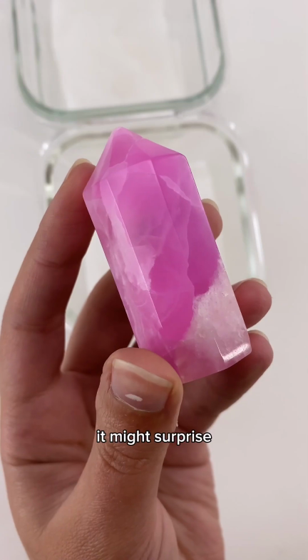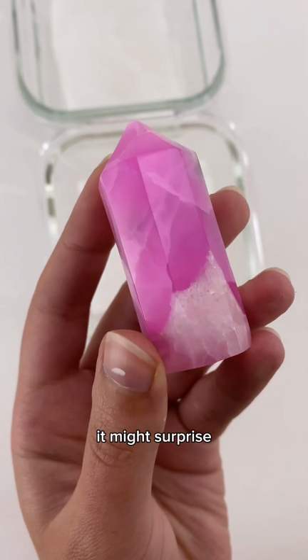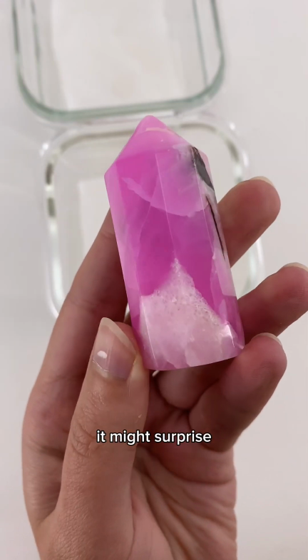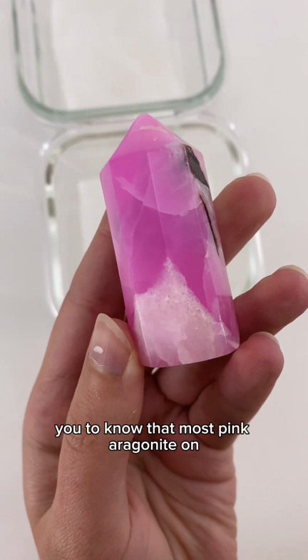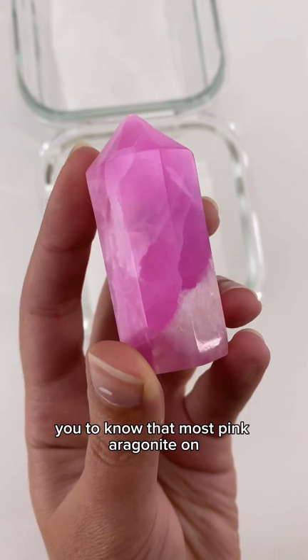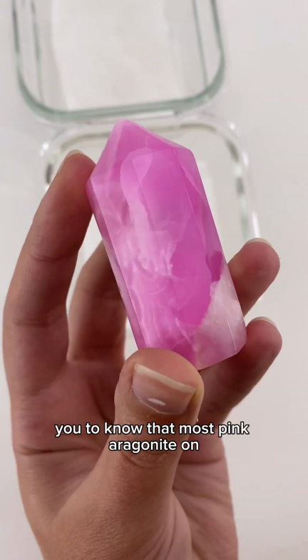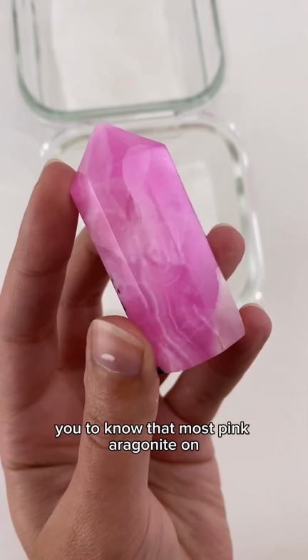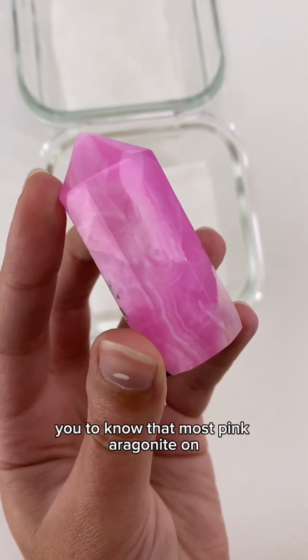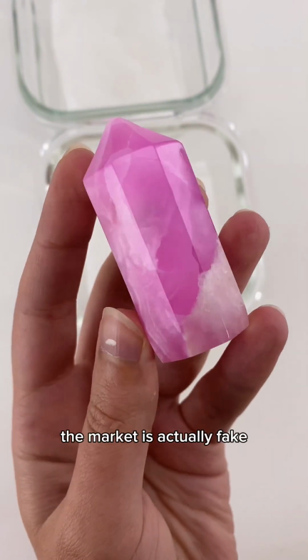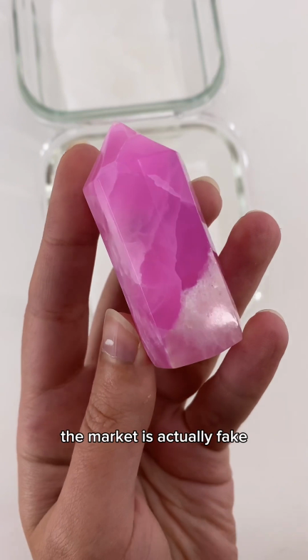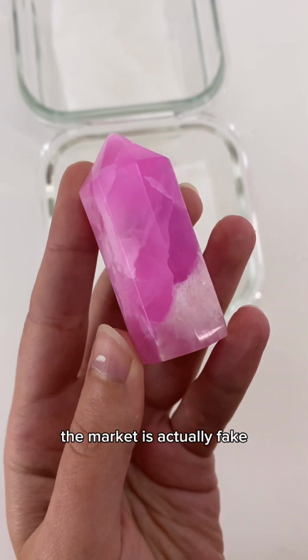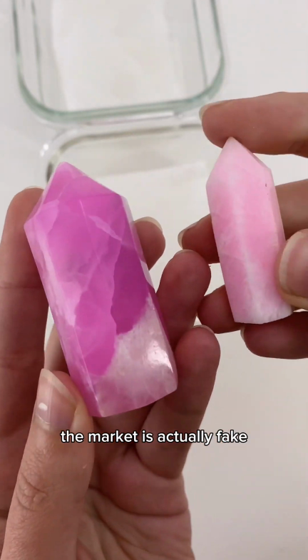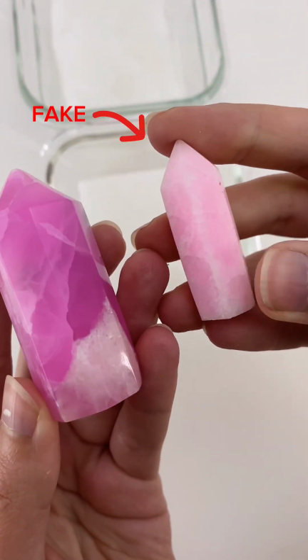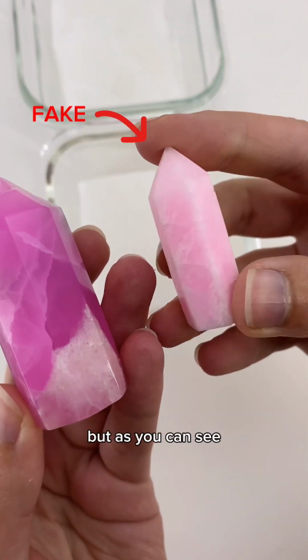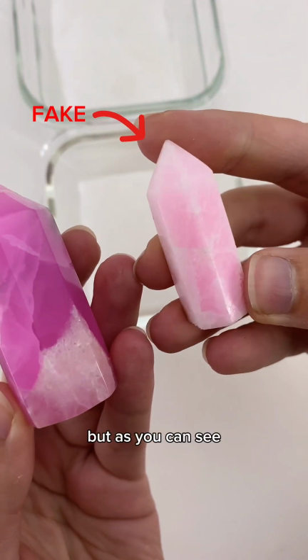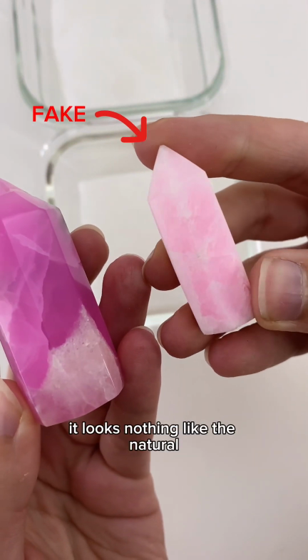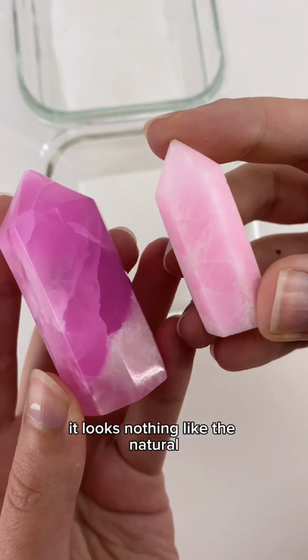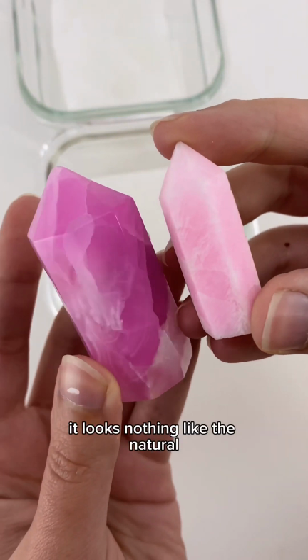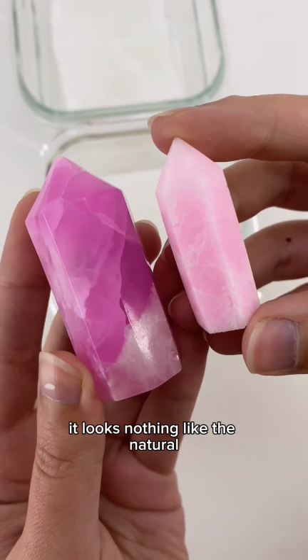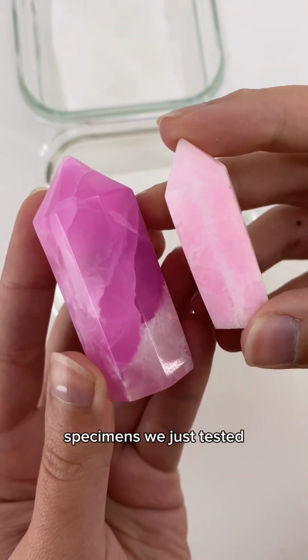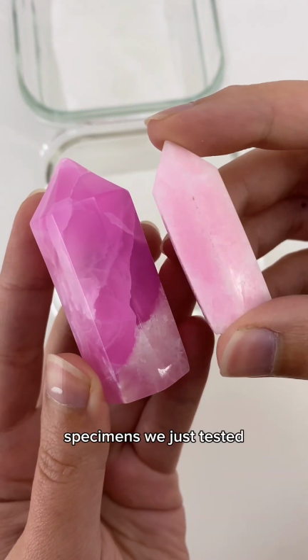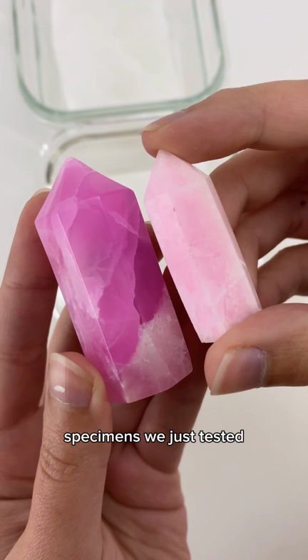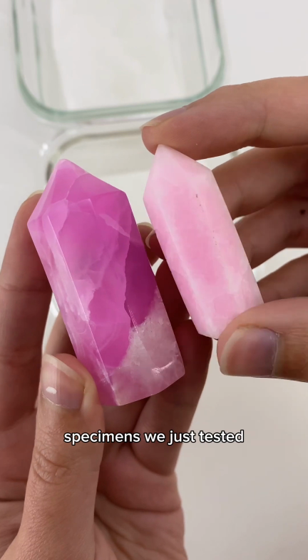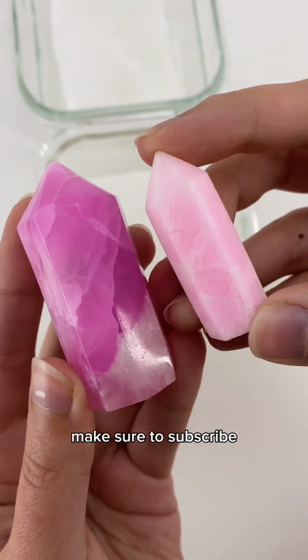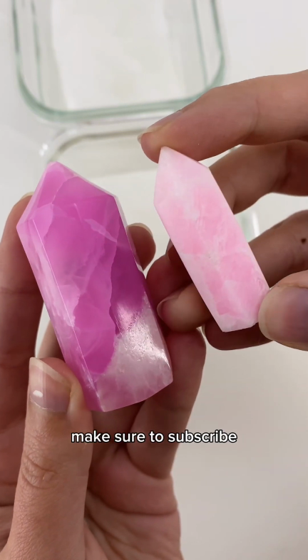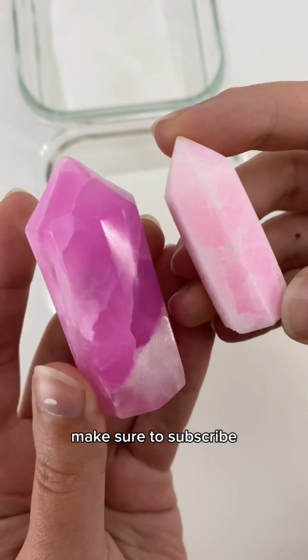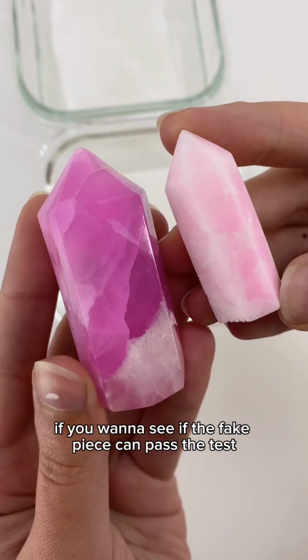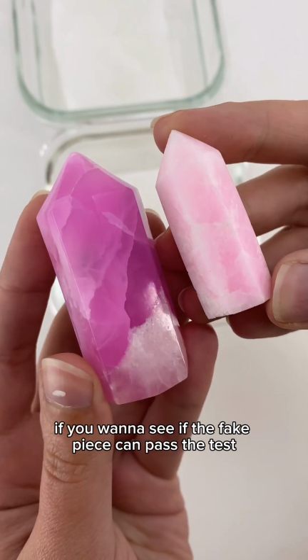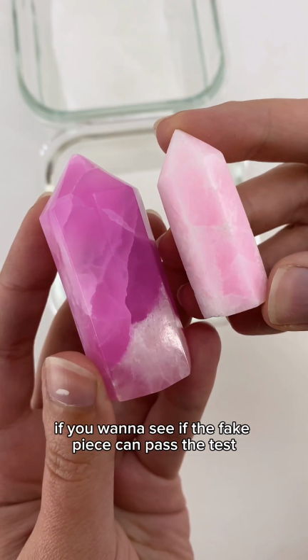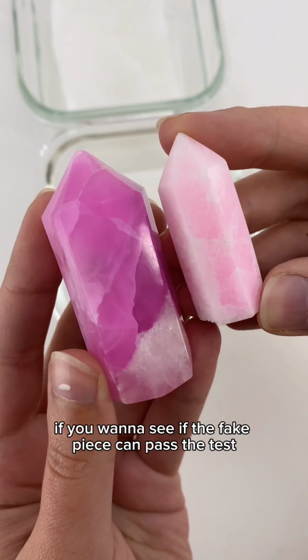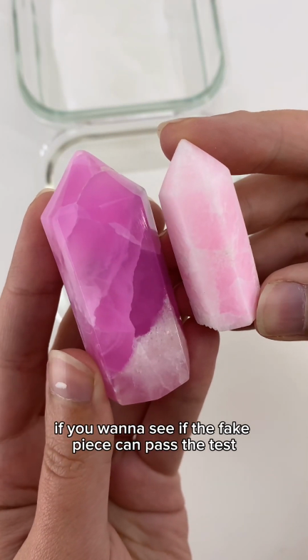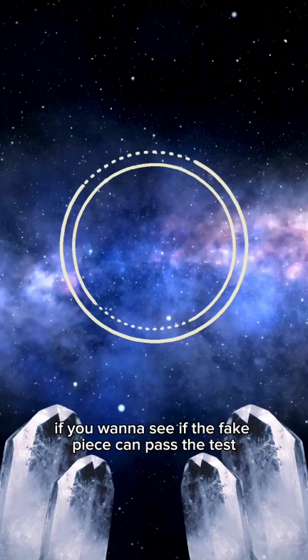It might surprise you to know that most pink aragonite on the market is actually fake, but as you can see, it looks nothing like the natural specimens we just tested. Make sure to subscribe if you want to see if the fake piece can pass the test.